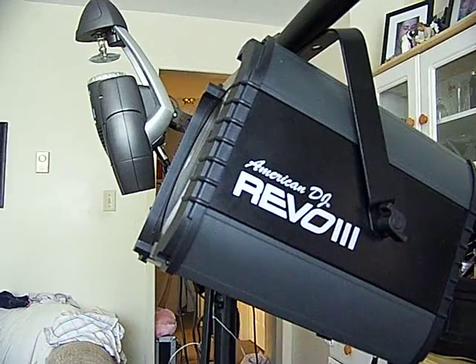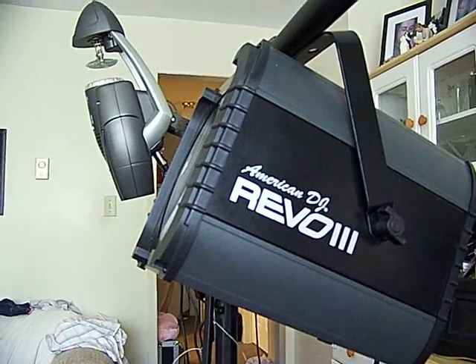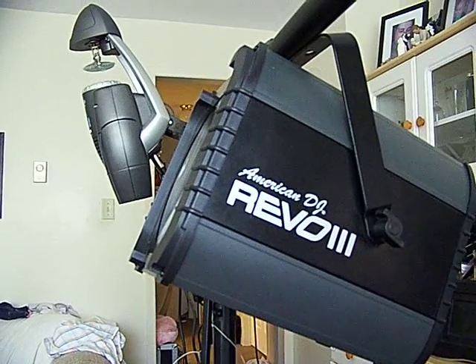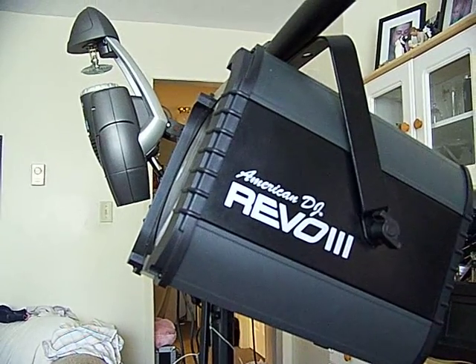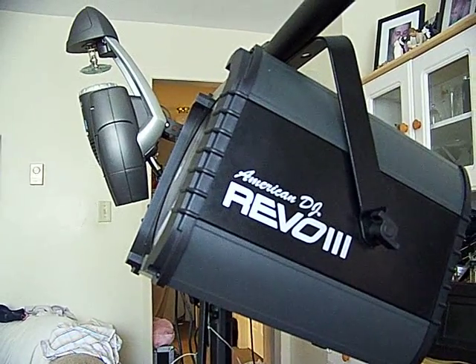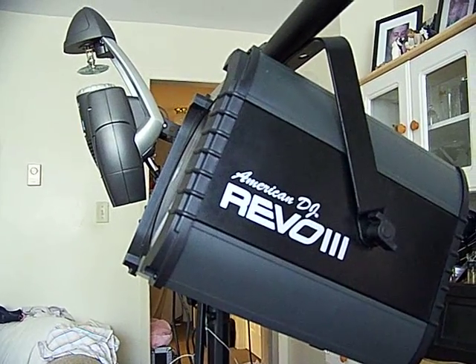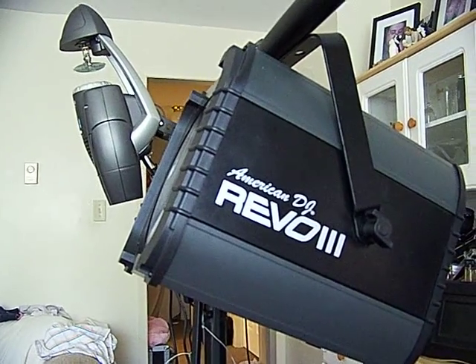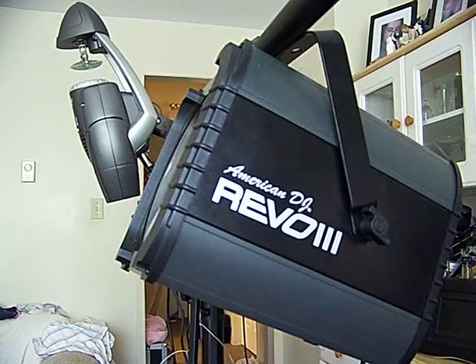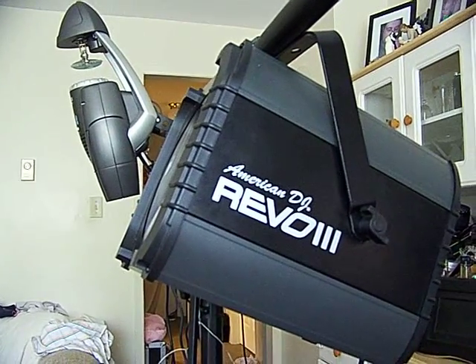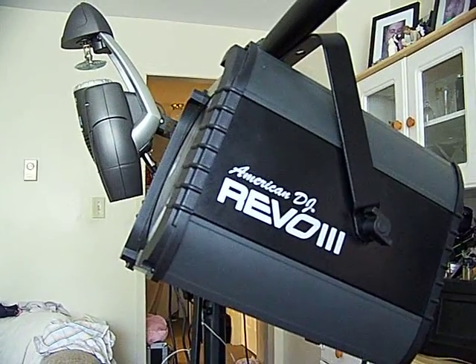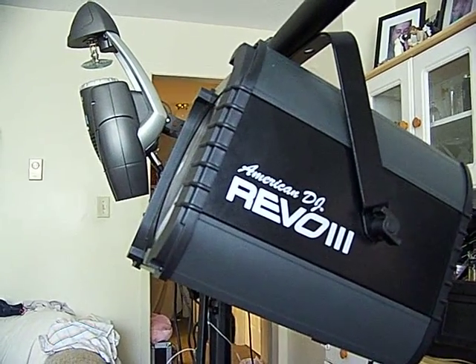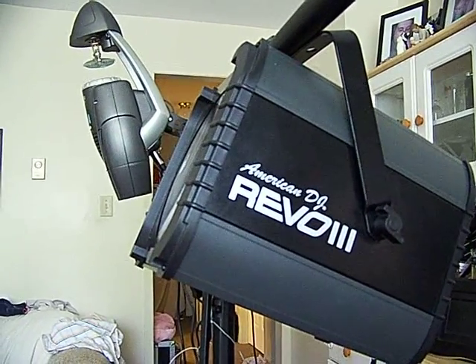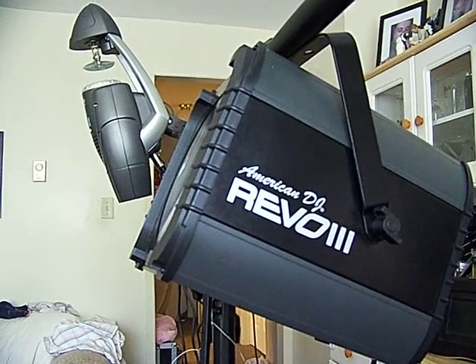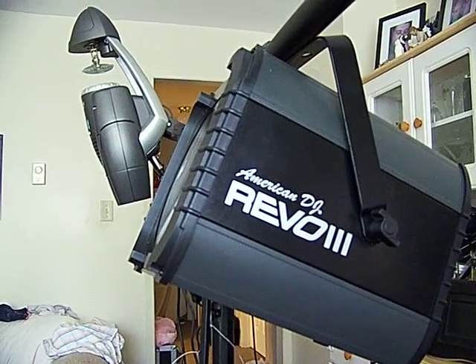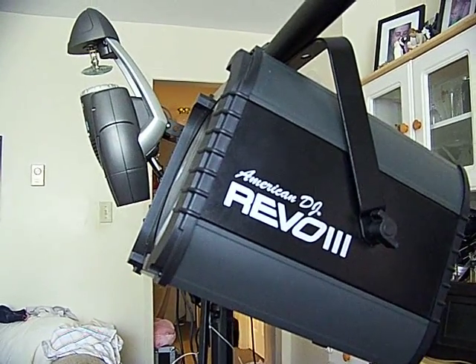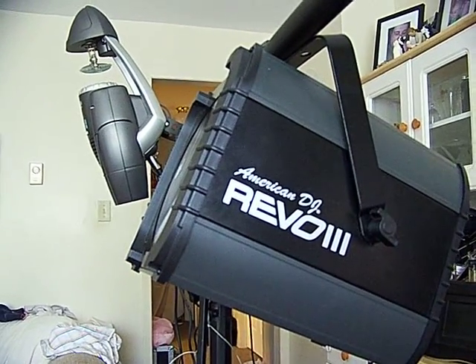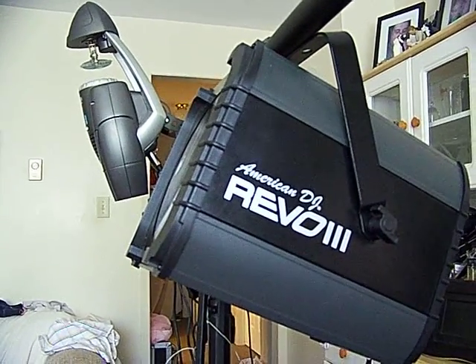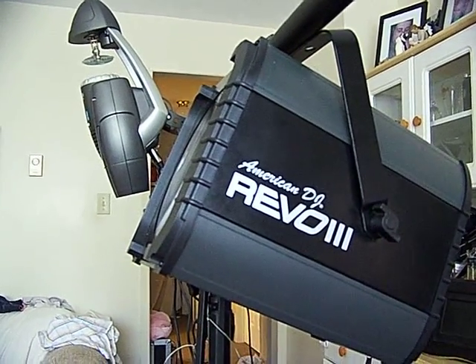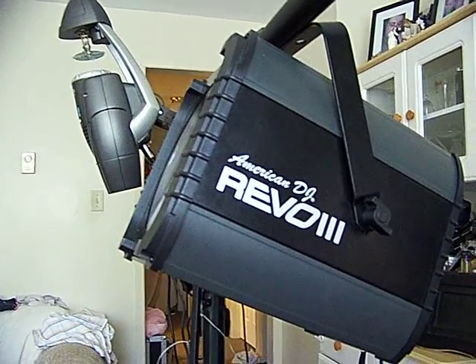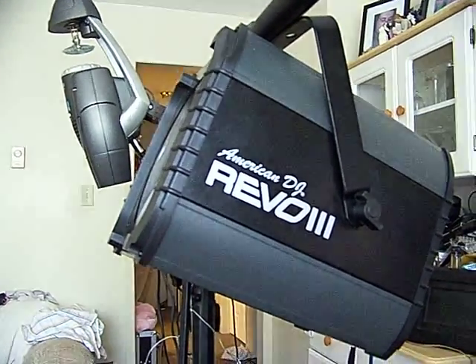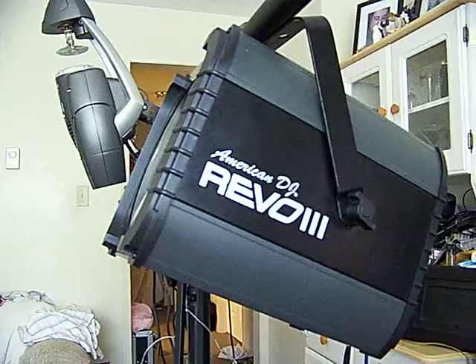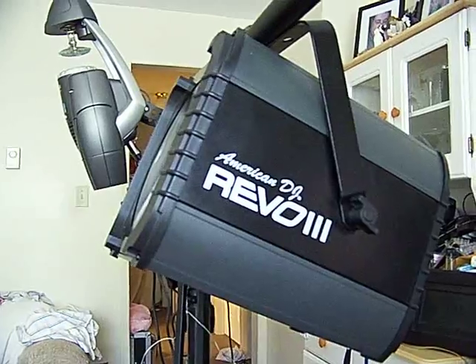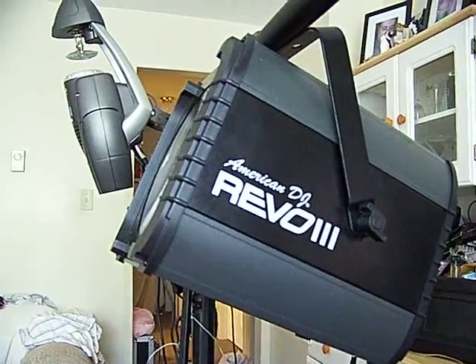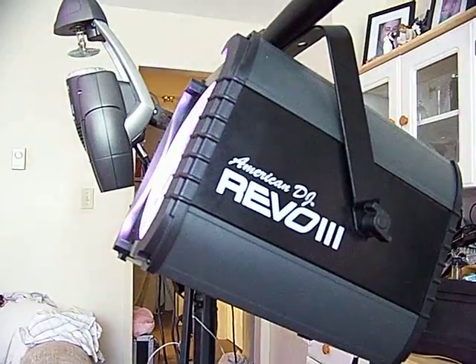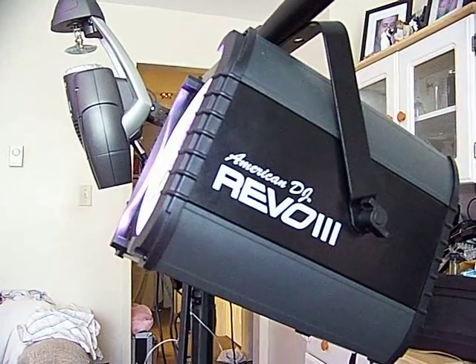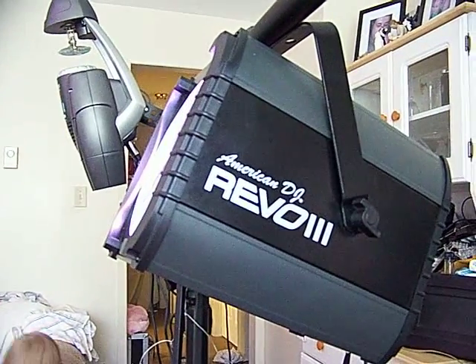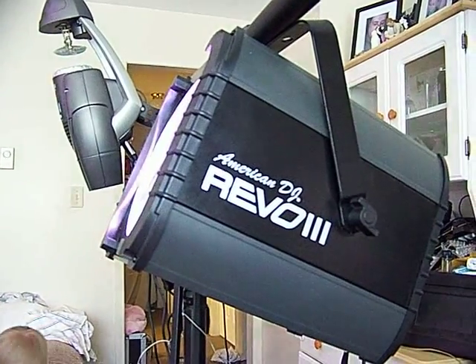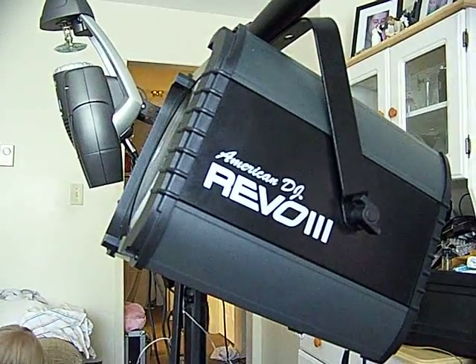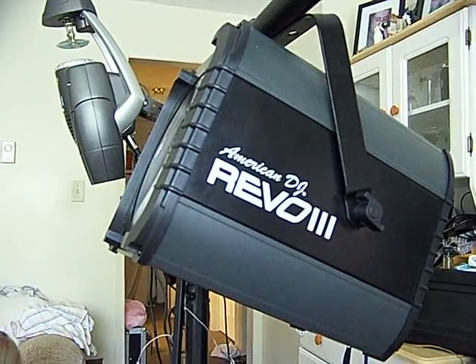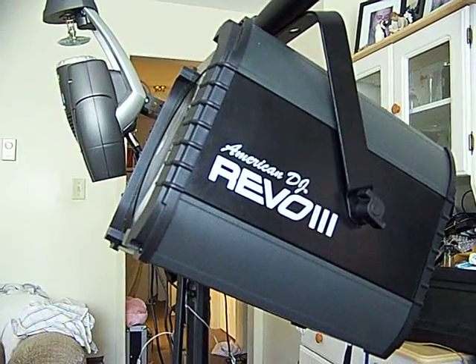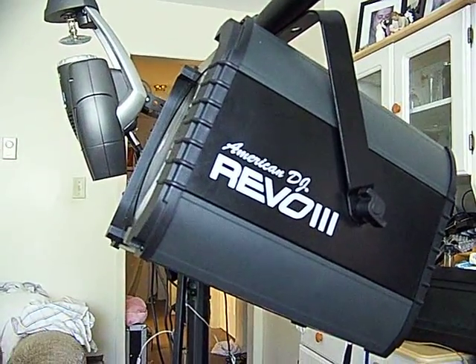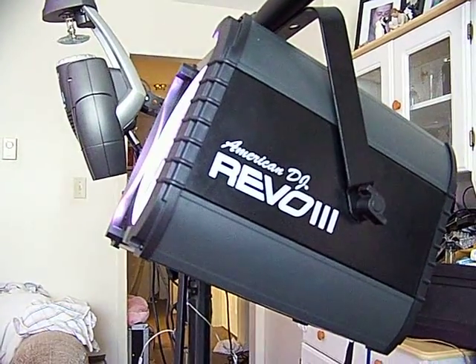Hi everyone, this is DJ Trax for 2020 Entertainment DJ Series of the St. John's, Newfoundland. I'm going to show you a light. Thank you, Peyton, my assistant.